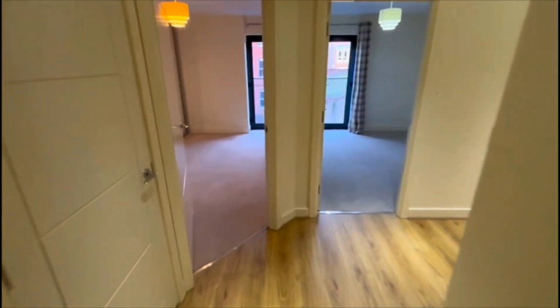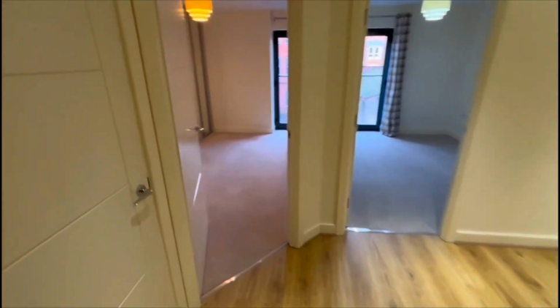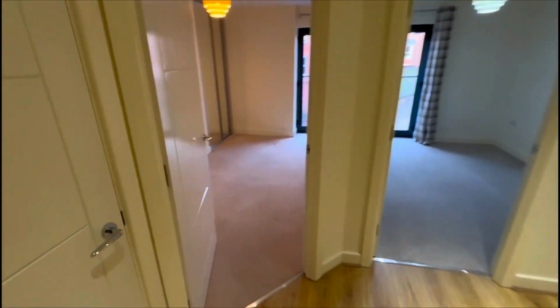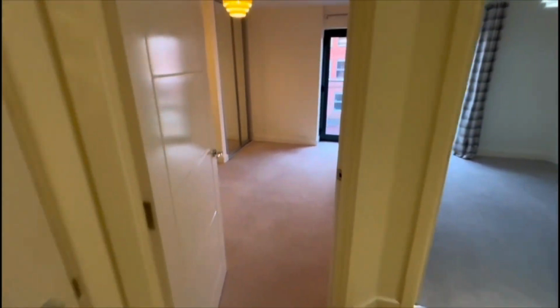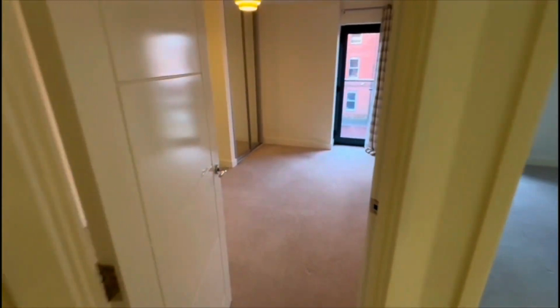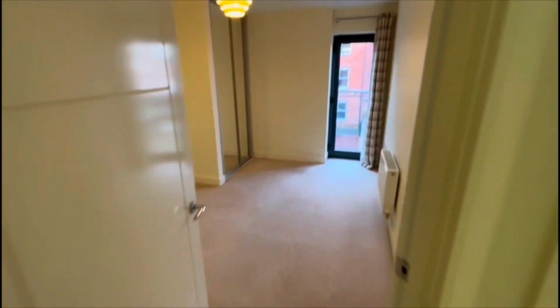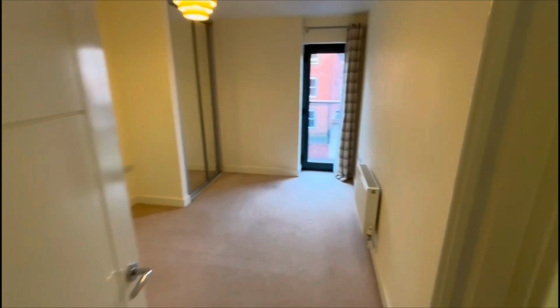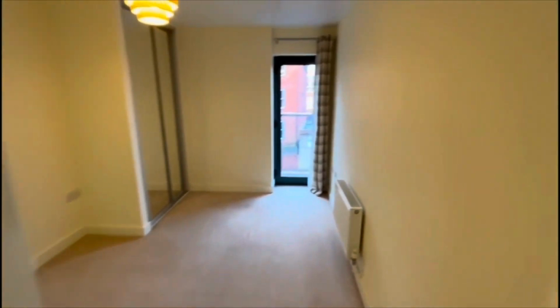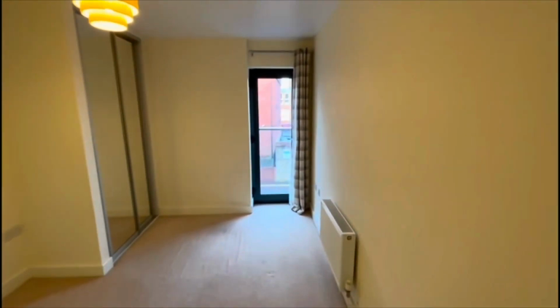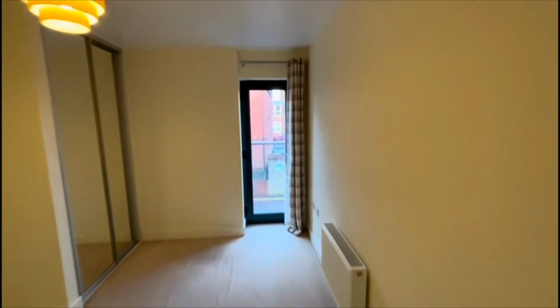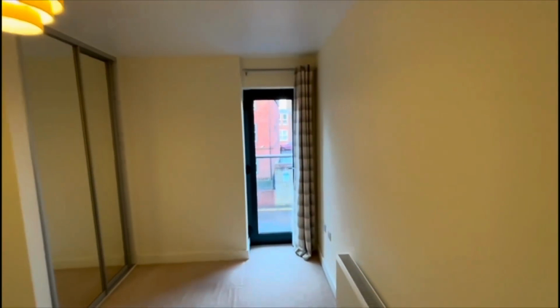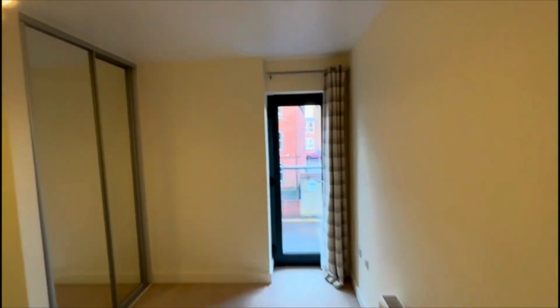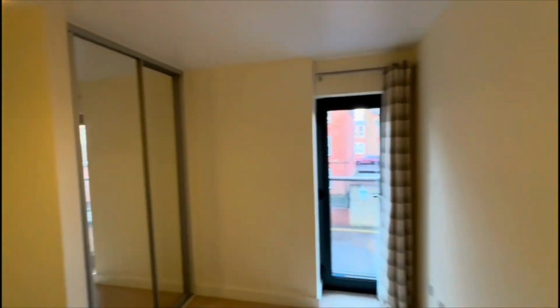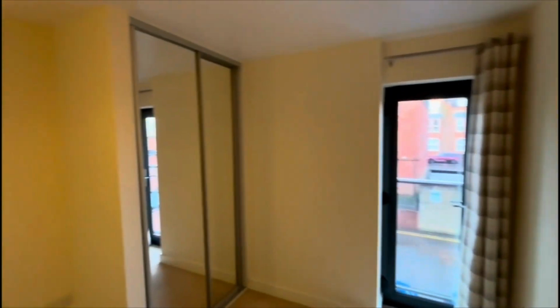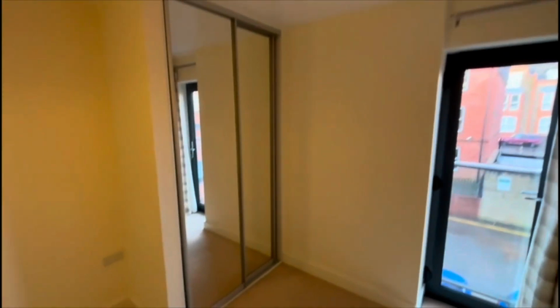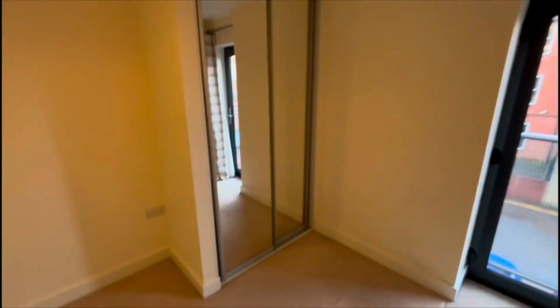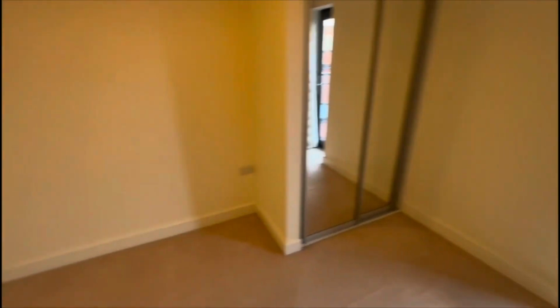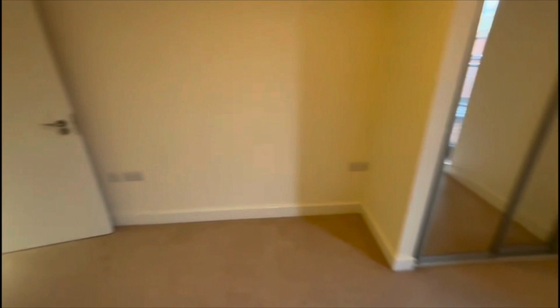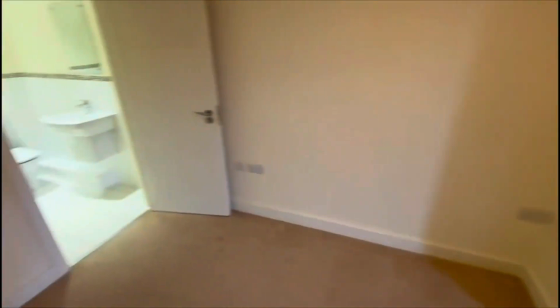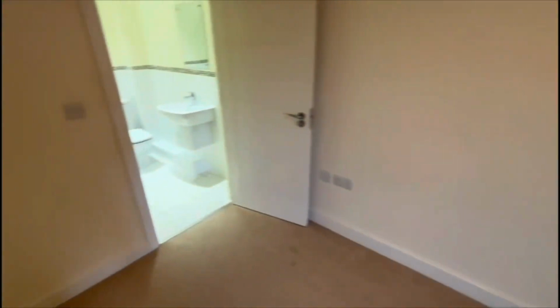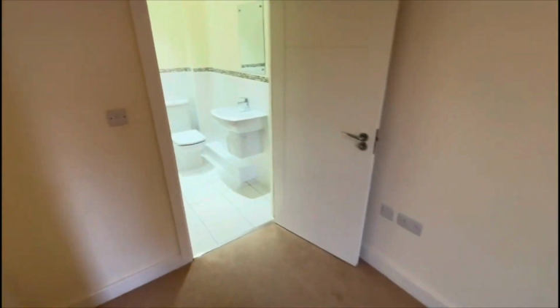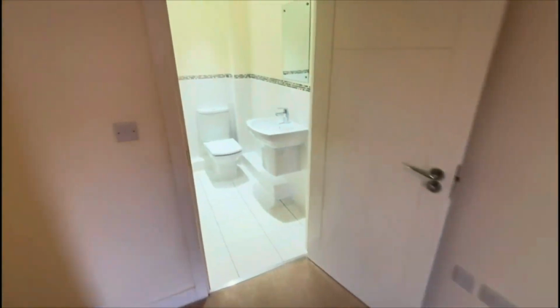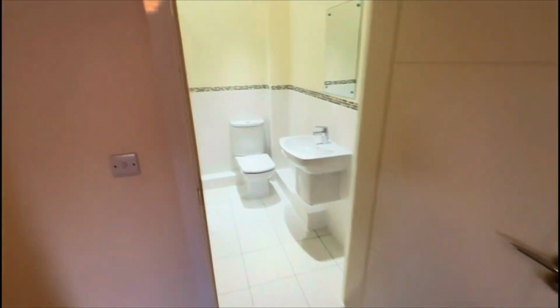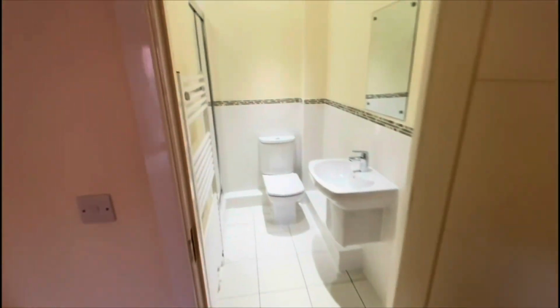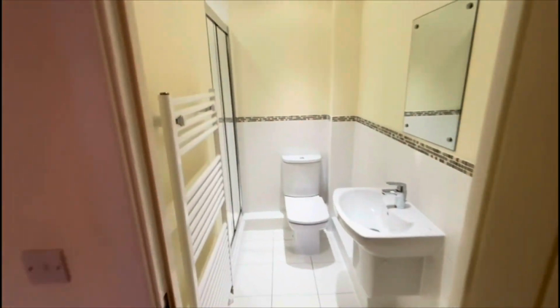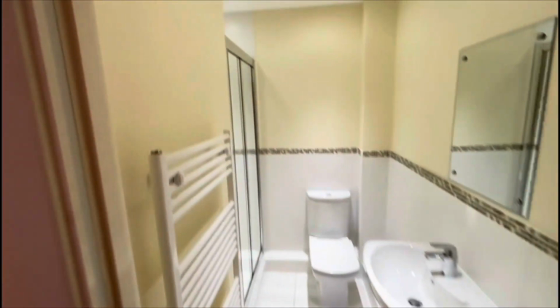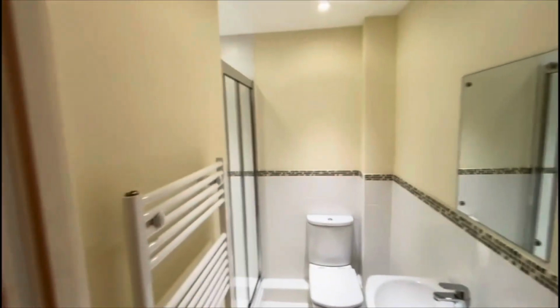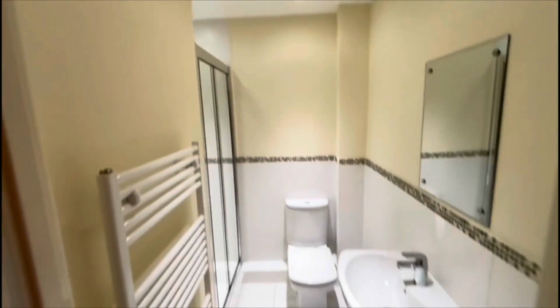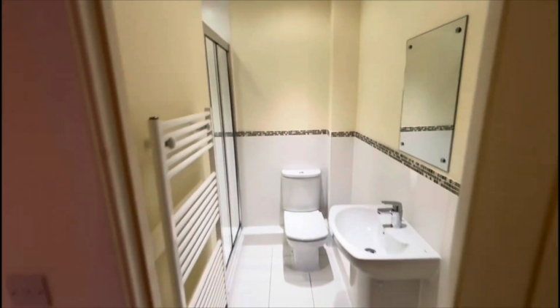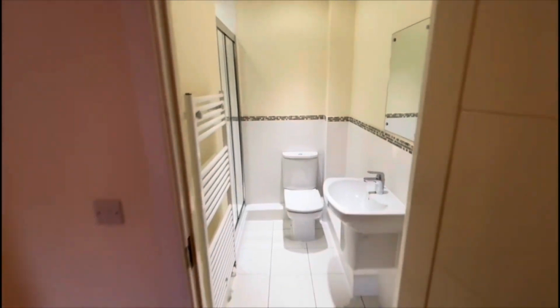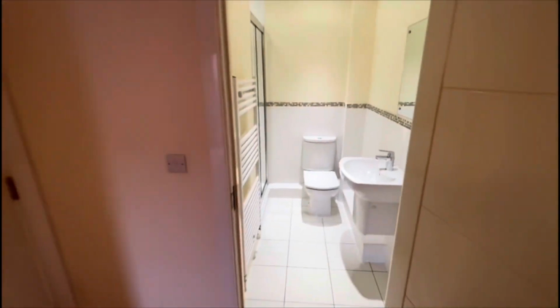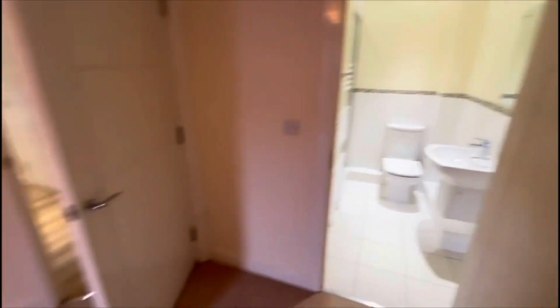So straight into the front of the property, into one of our double bedrooms. So fitted mirrors and wardrobes there, and the lovely full height floor window. En suite shower room.